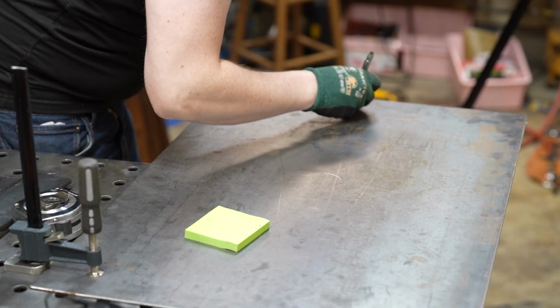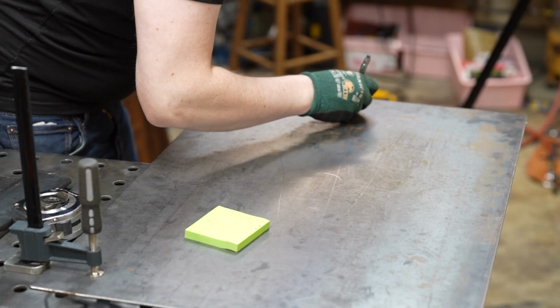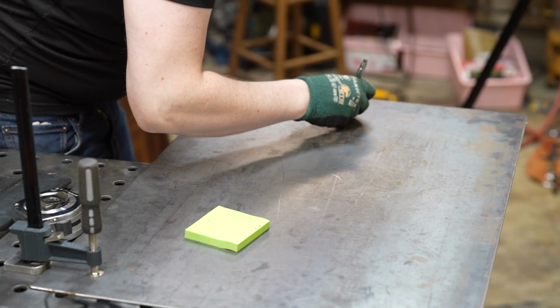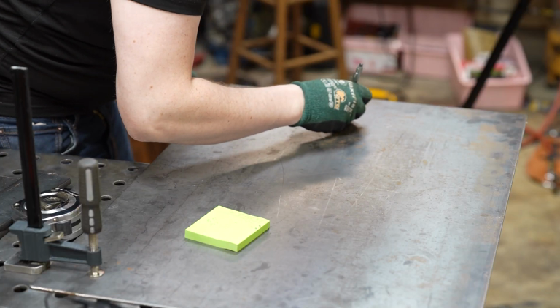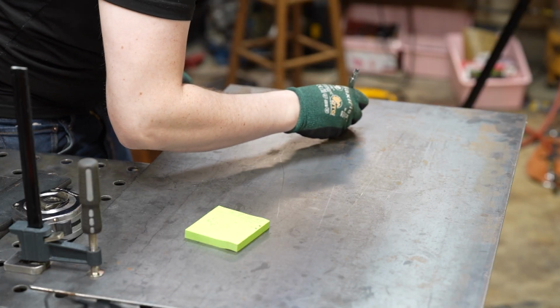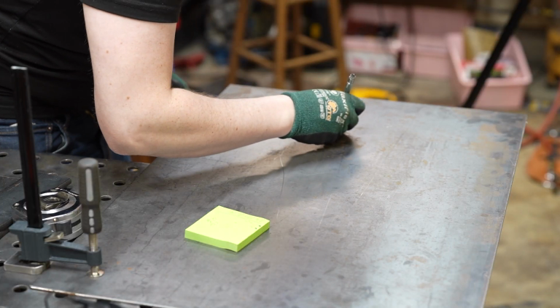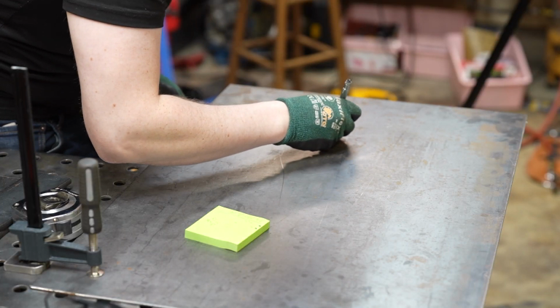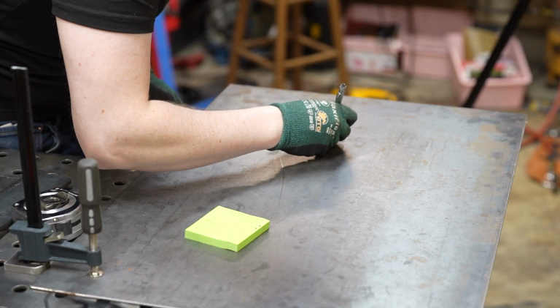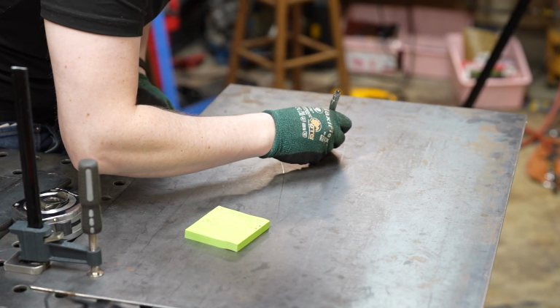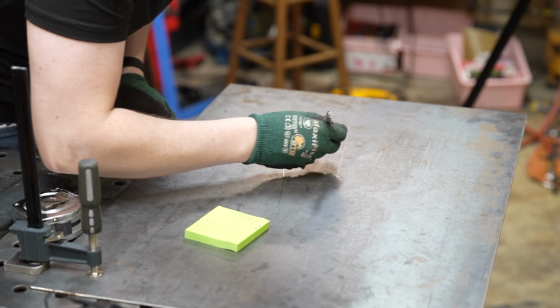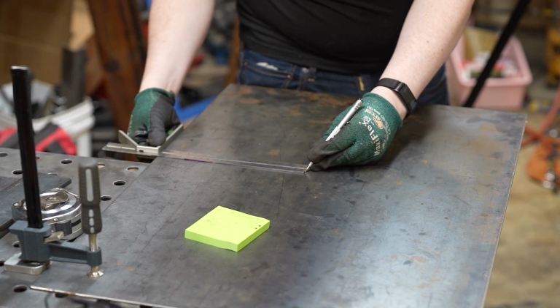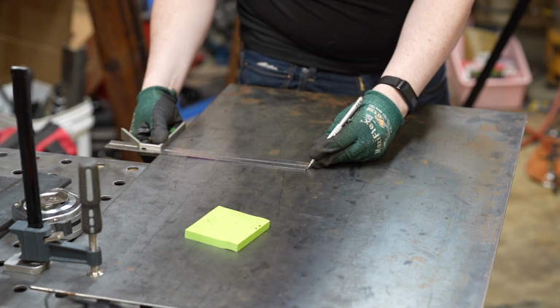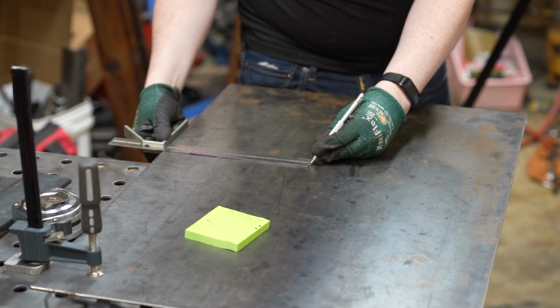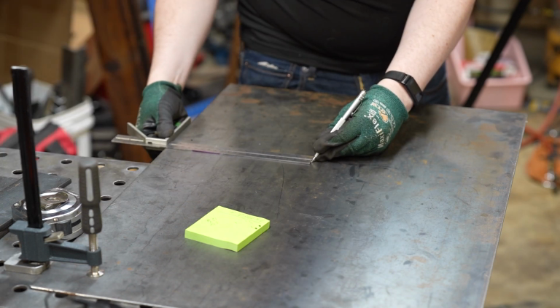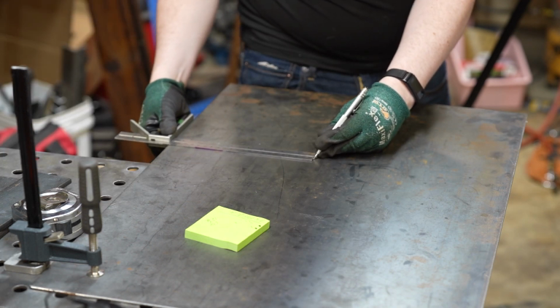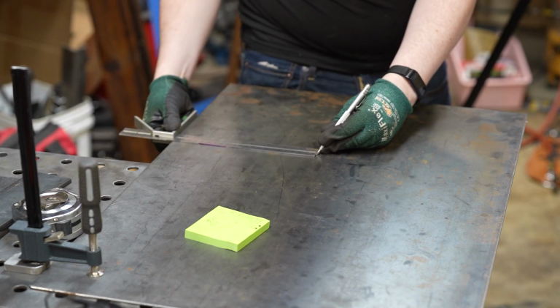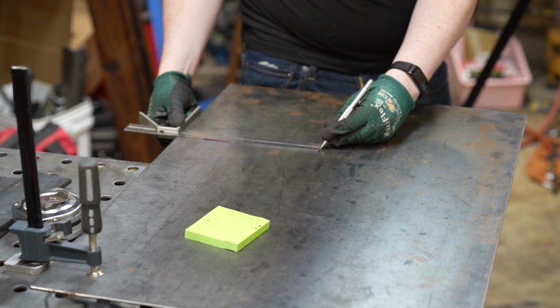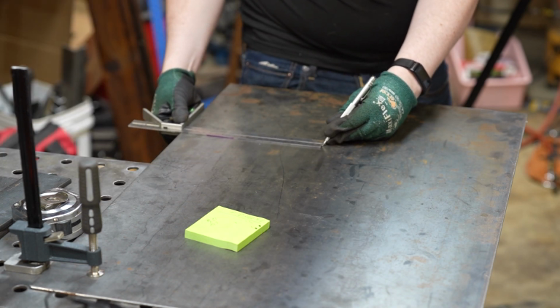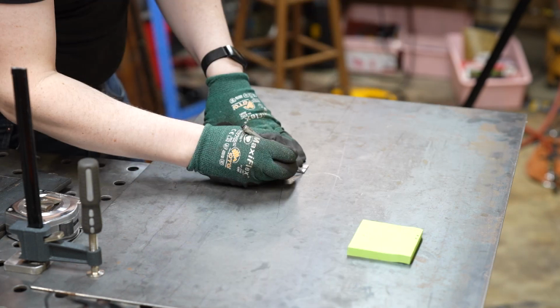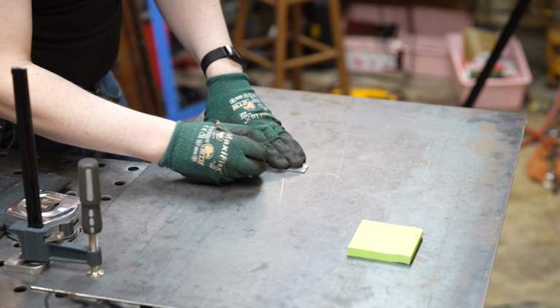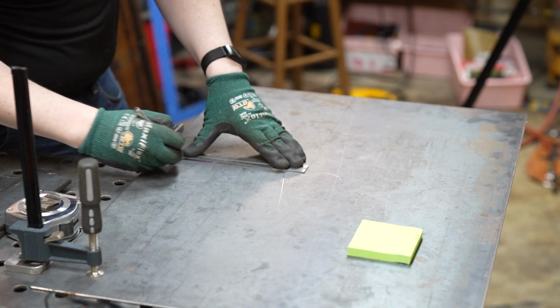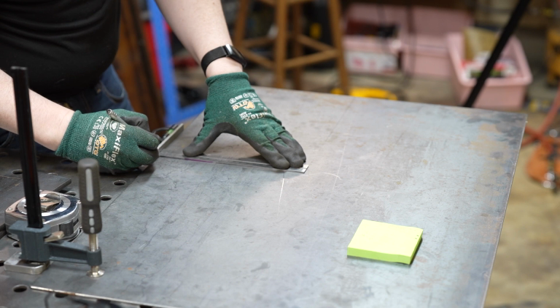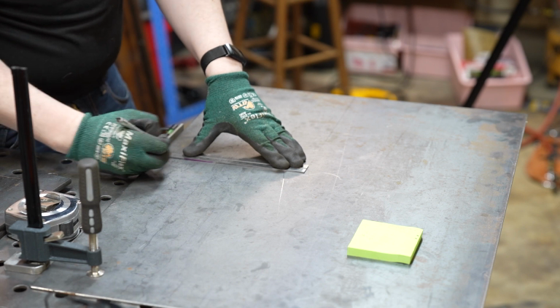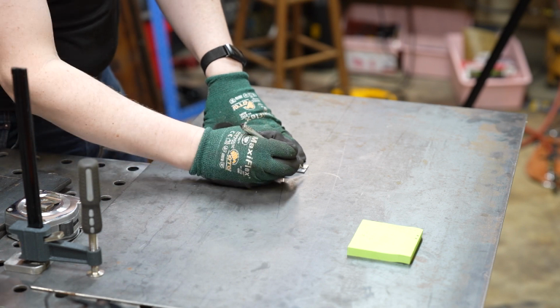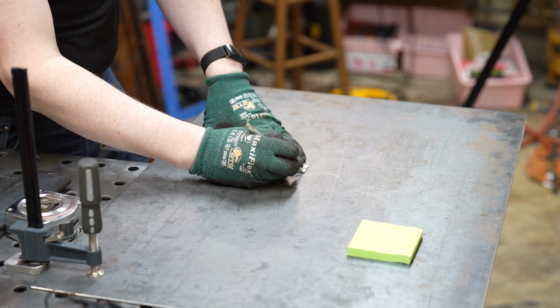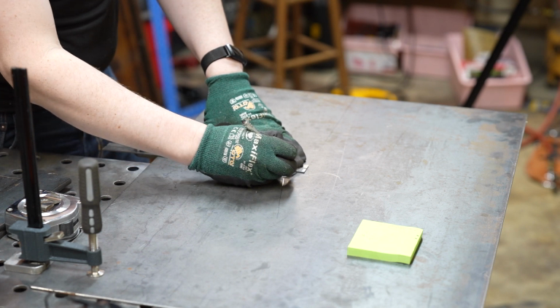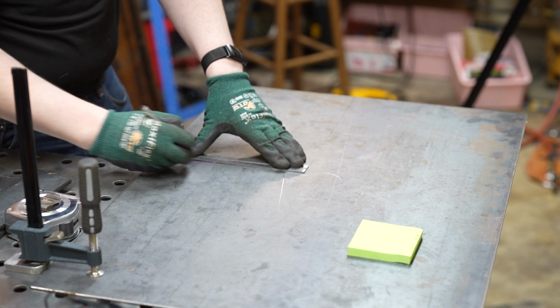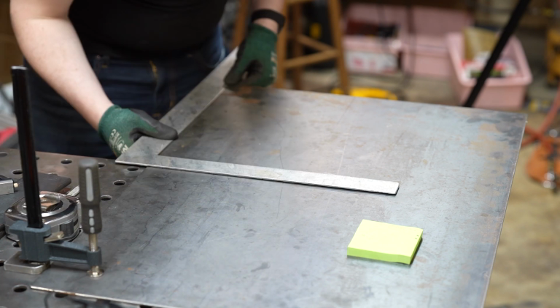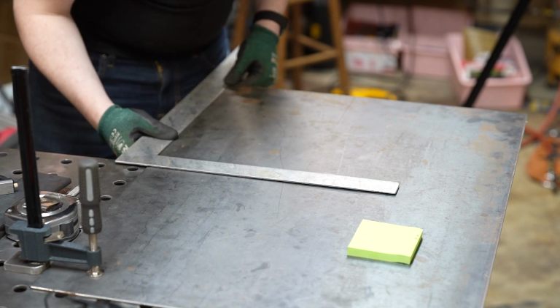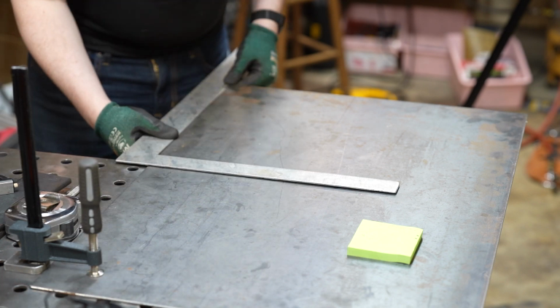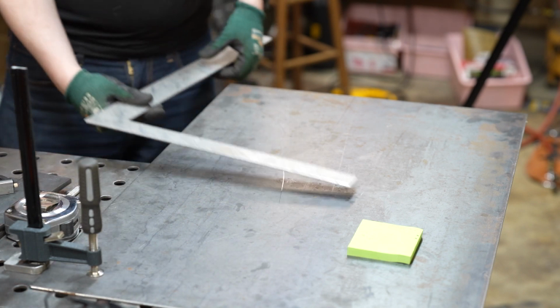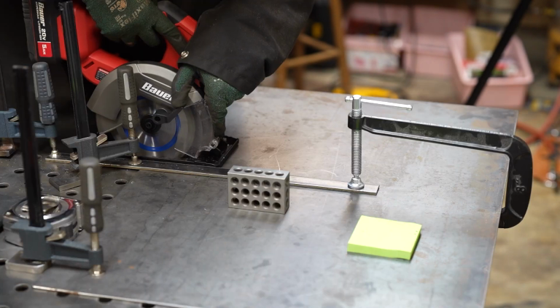I started off by marking out my sheet metal for the base plate. I used a combination square and a scribe to mark my dimensions. I don't have an oxyacetylene torch or a plasma cutter yet, so we're going to give it a shot with the Bauer metal circular saw.